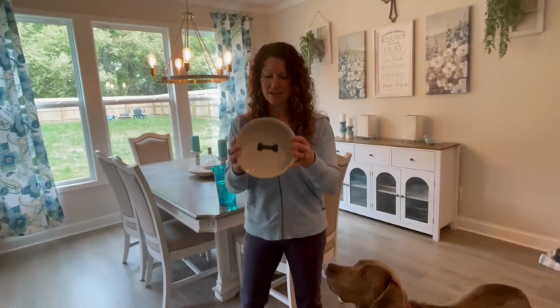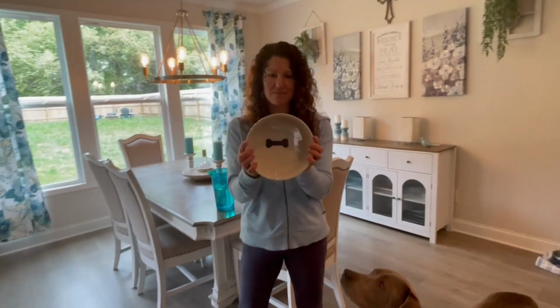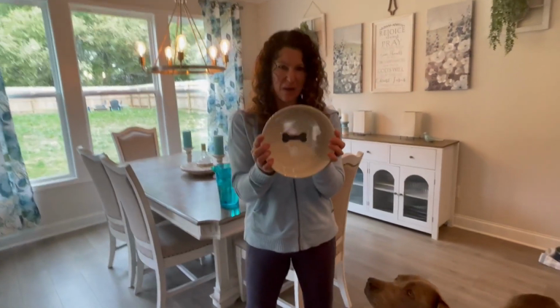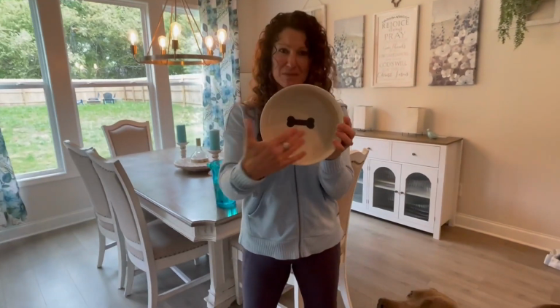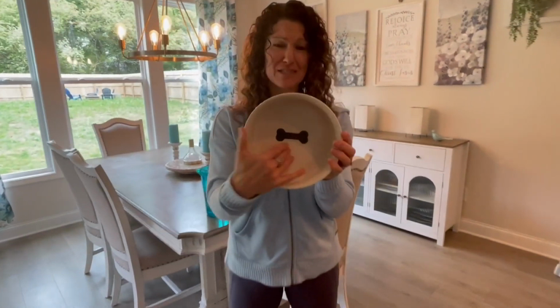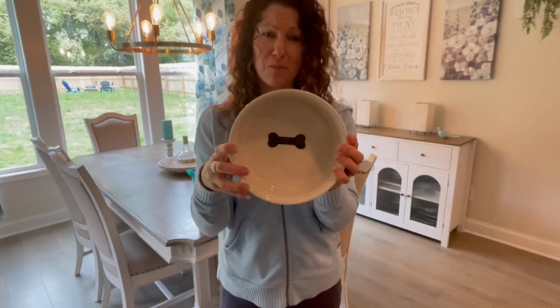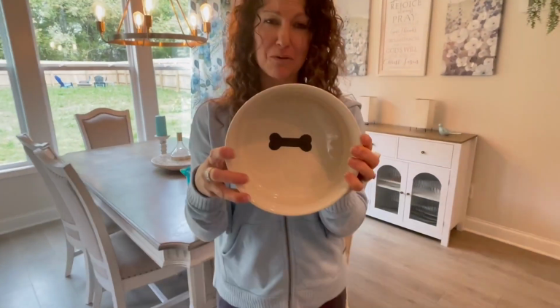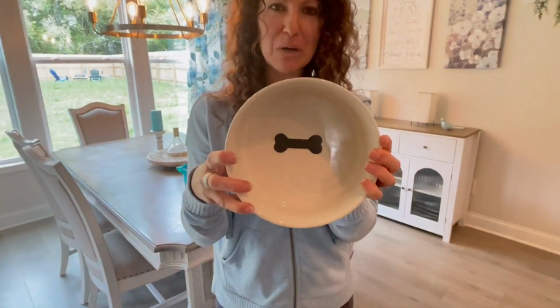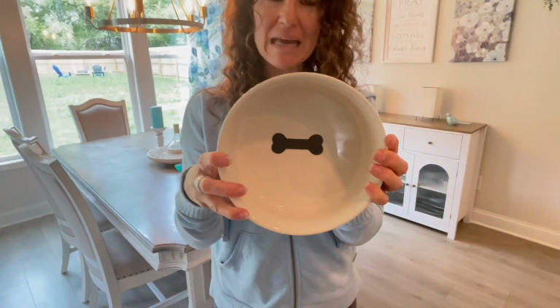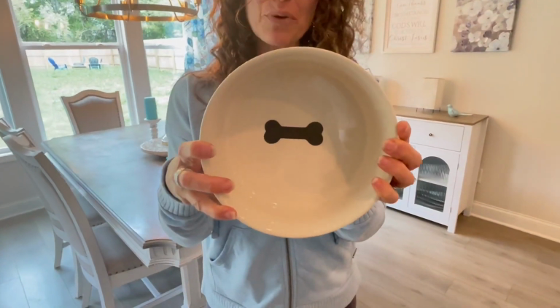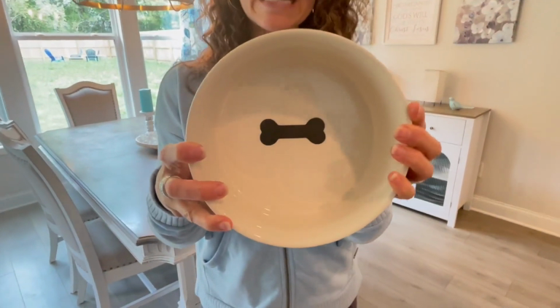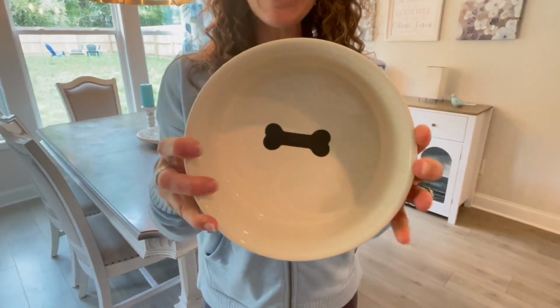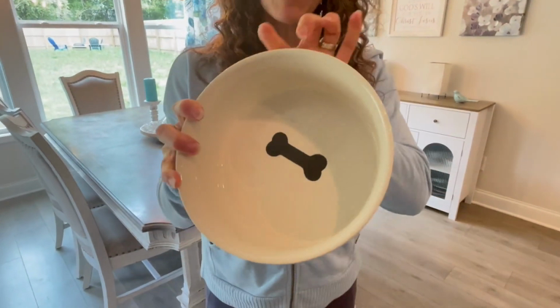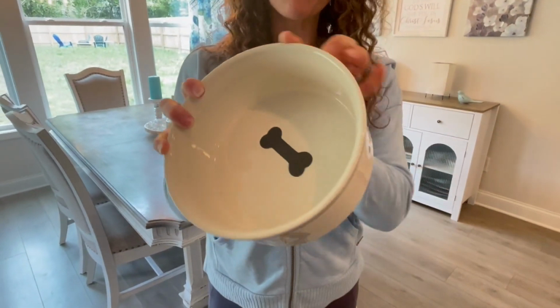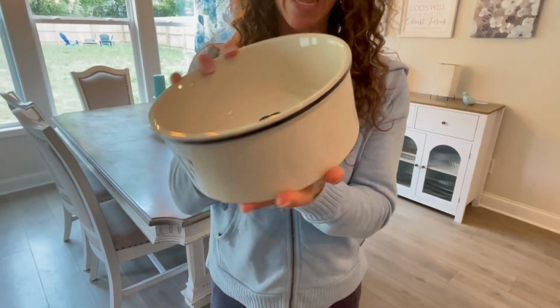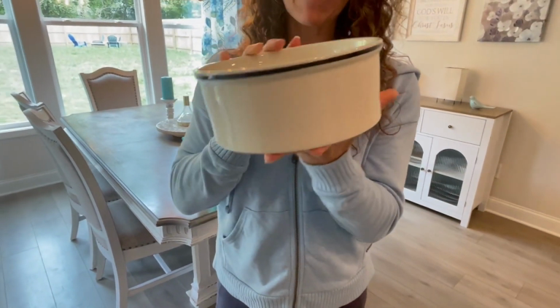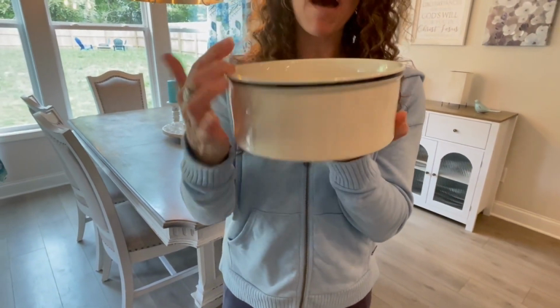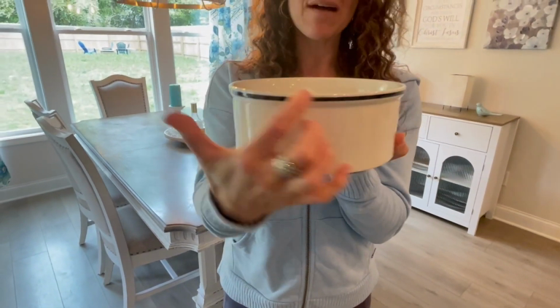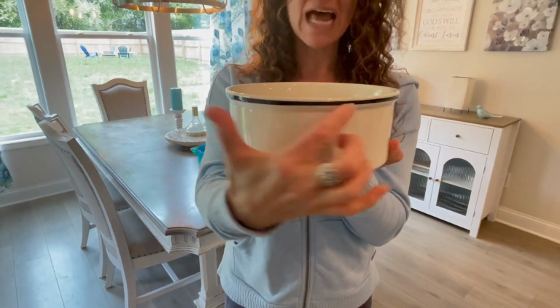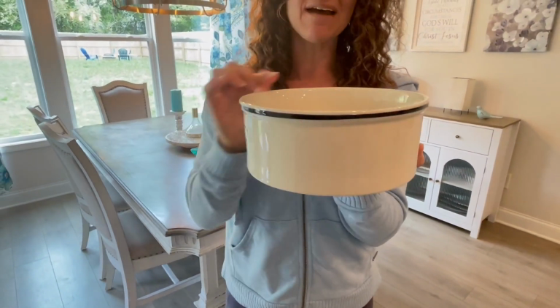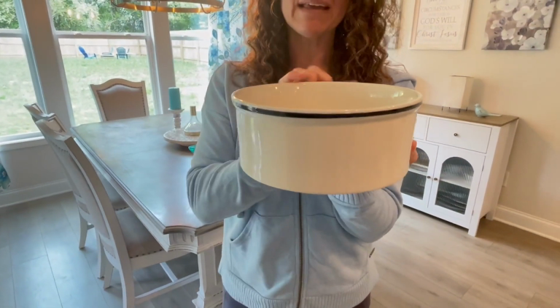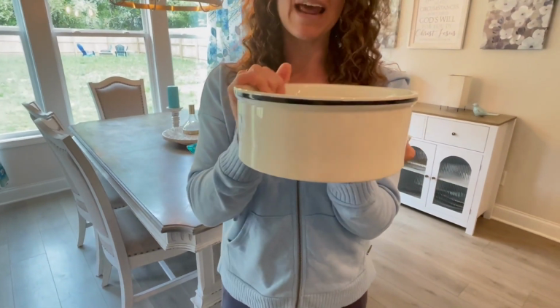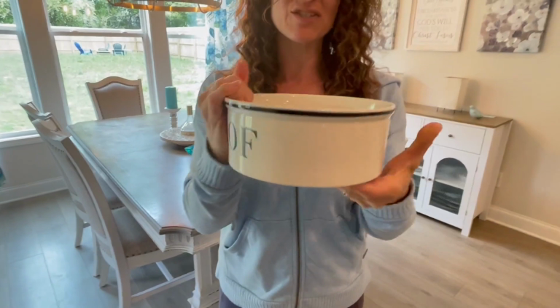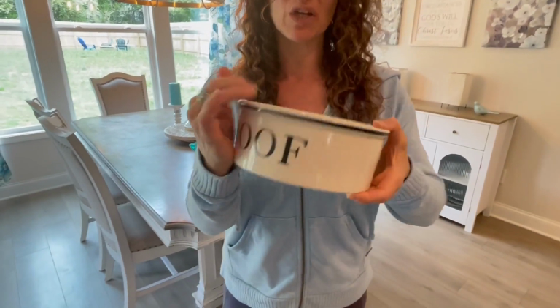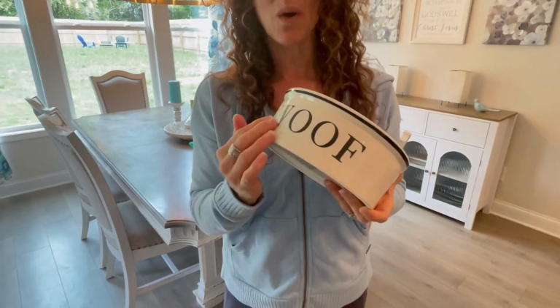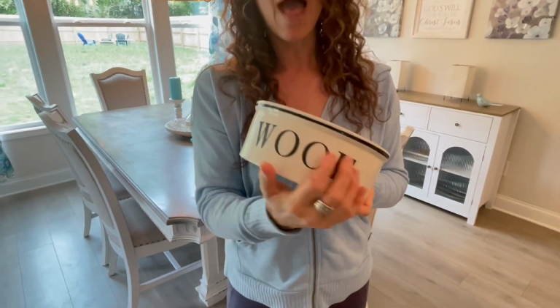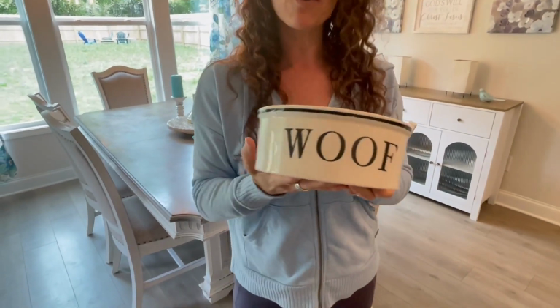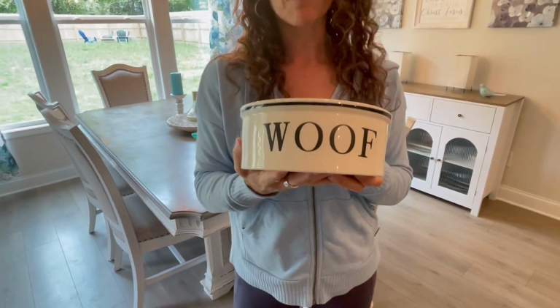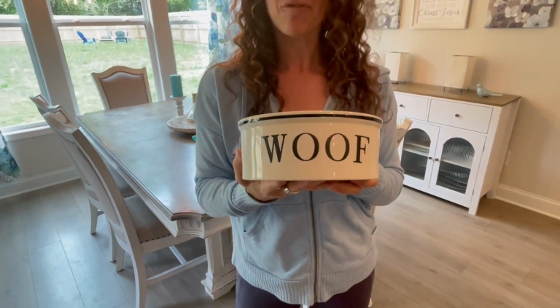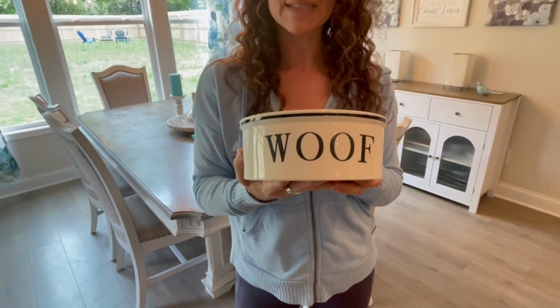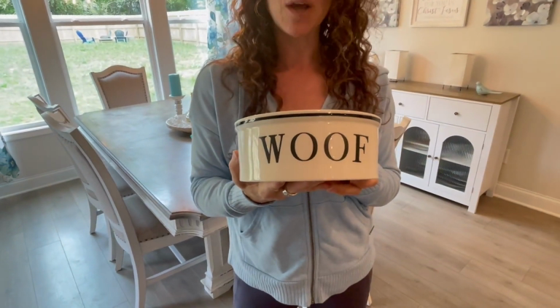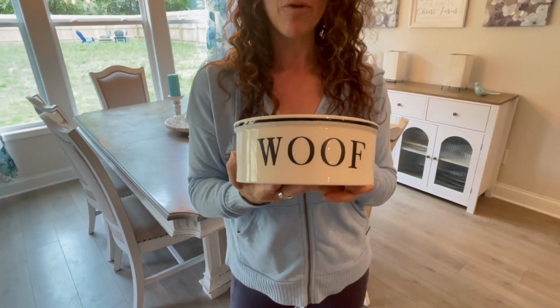We start with the bottom, which has this adorable little bone print in it. You've got the black rim on the outside of it that I think is just really cool. And then, of course, we've got the front that says, woof.